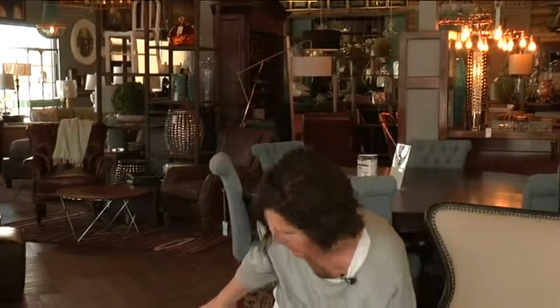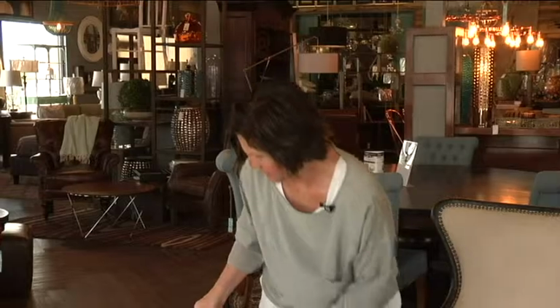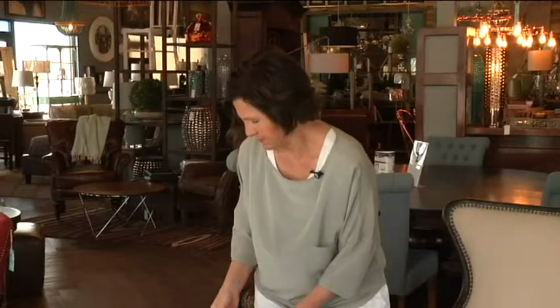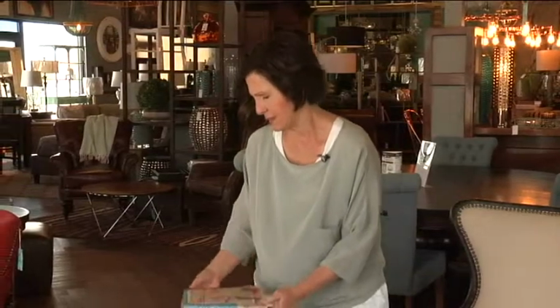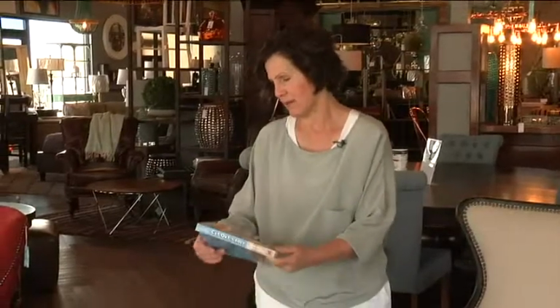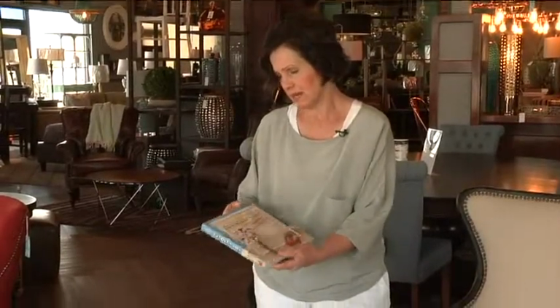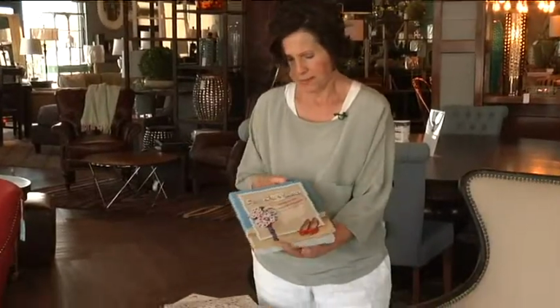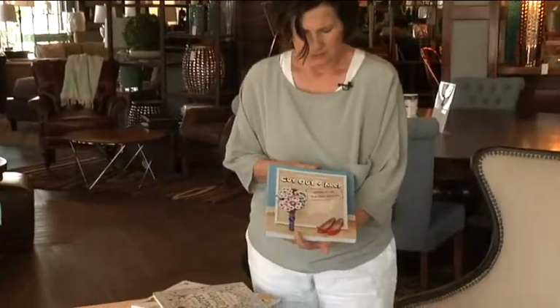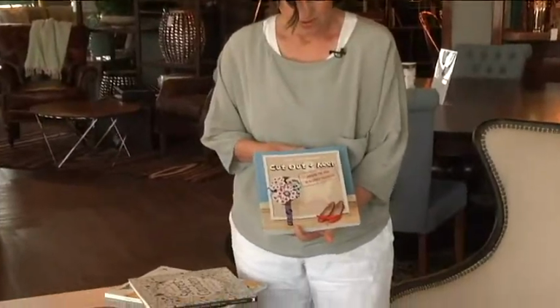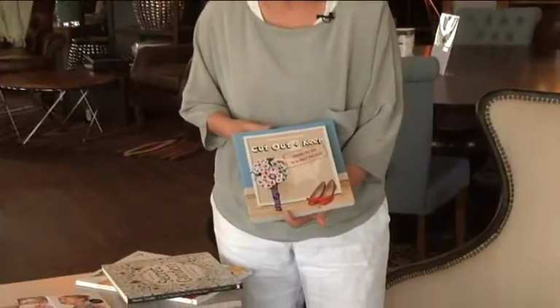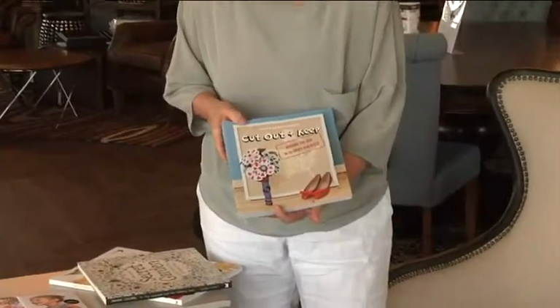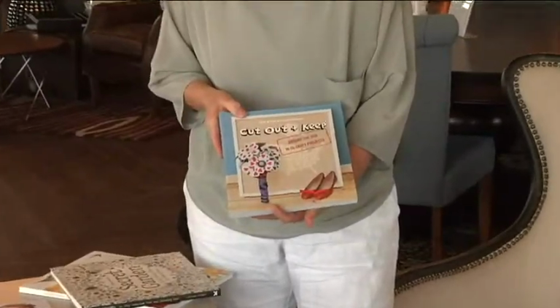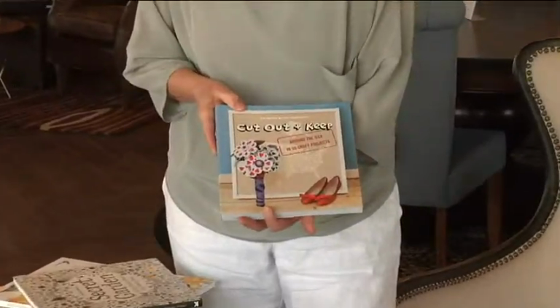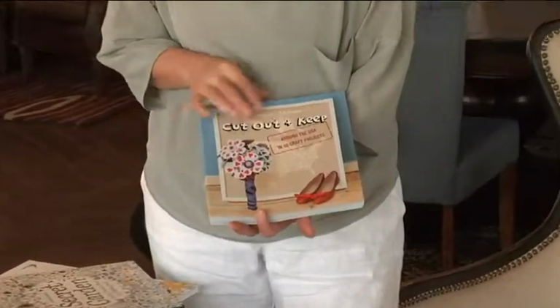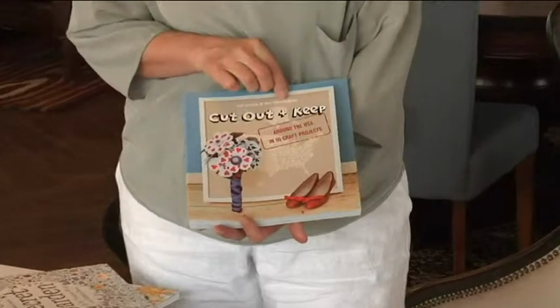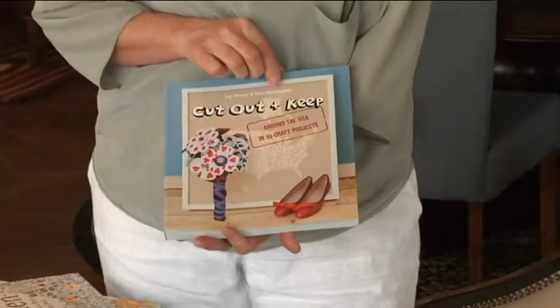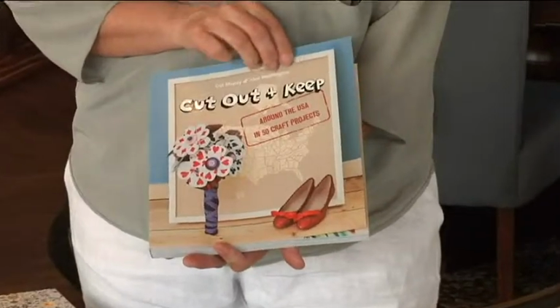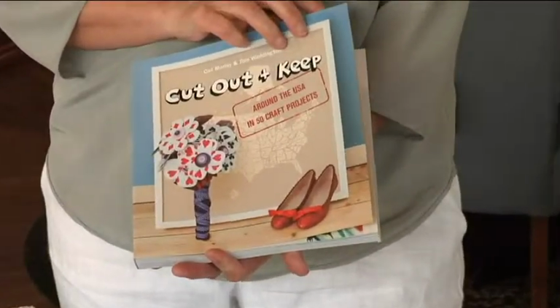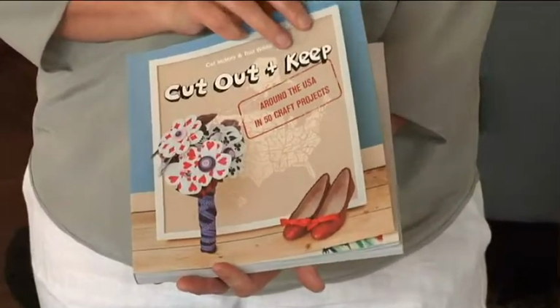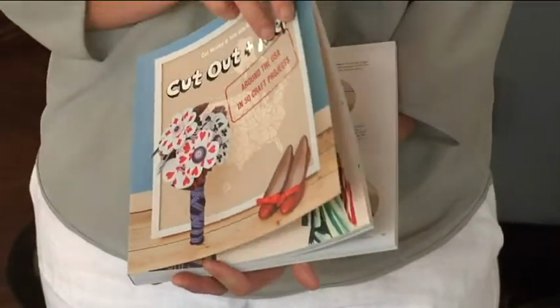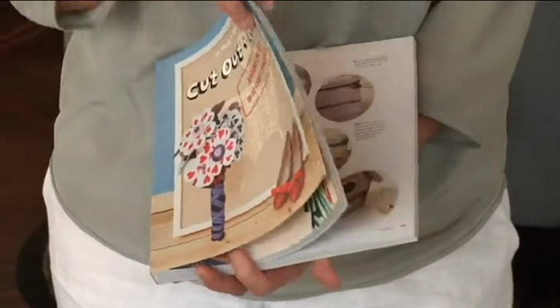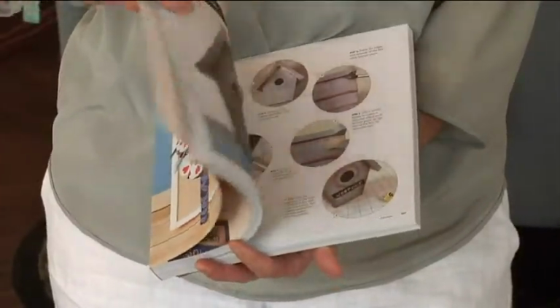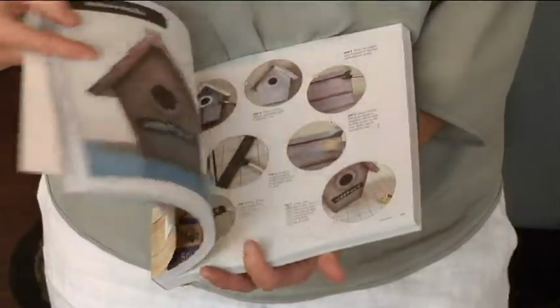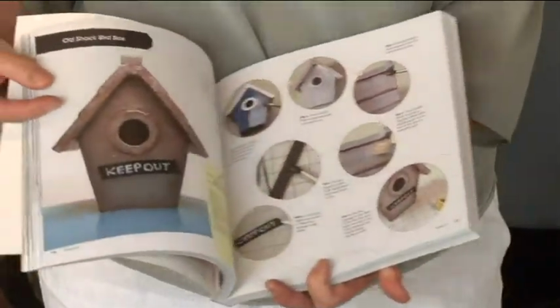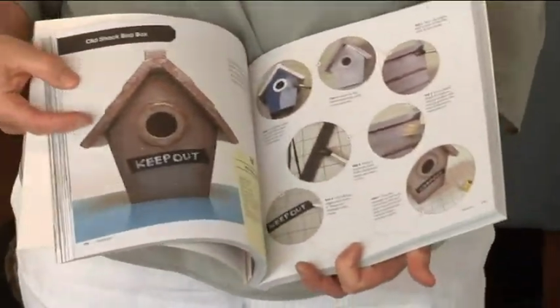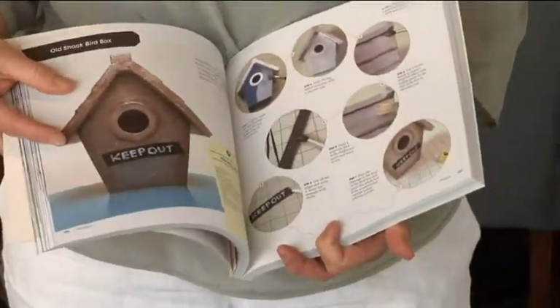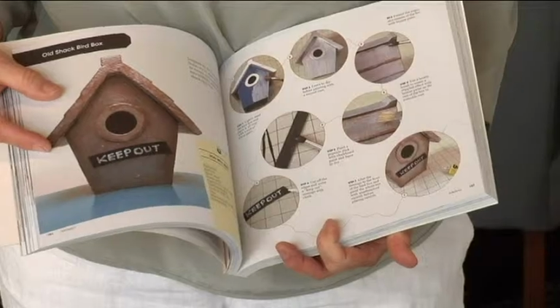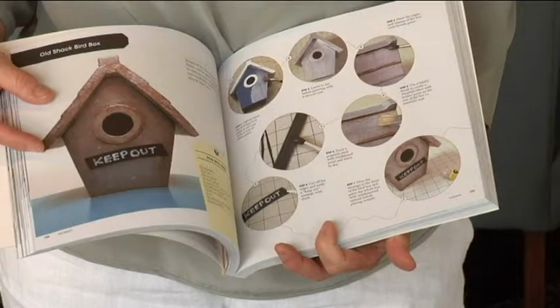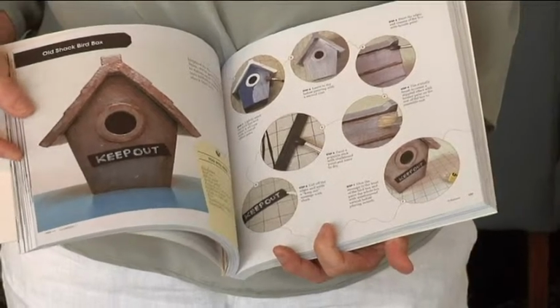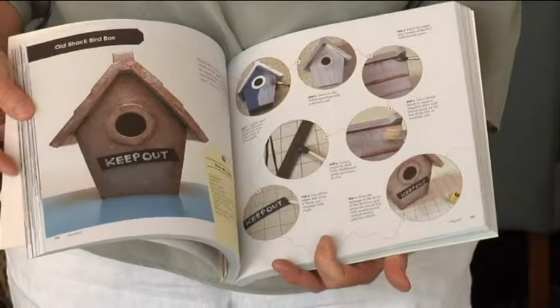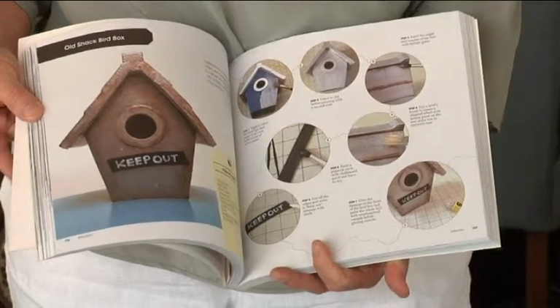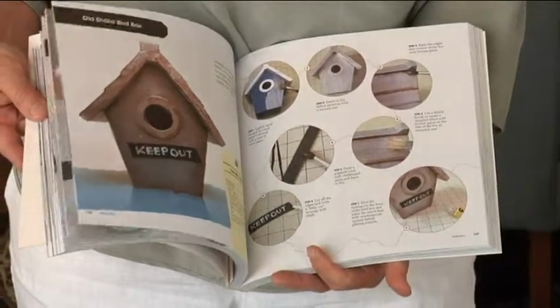Then here we go — Cut Out and Keep Around the USA, 50 craft projects. Great ideas if you have just a day that you want to spend with your kids doing a project.